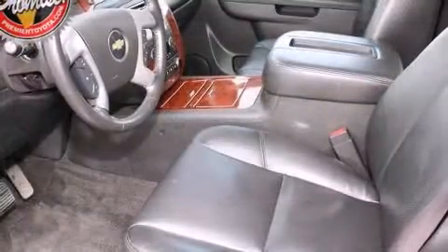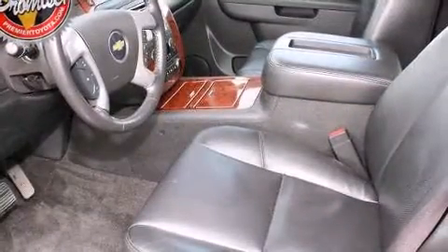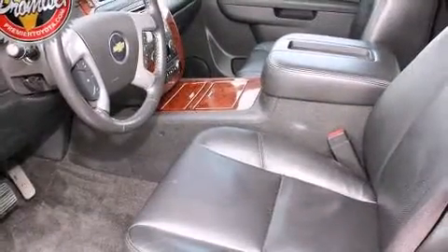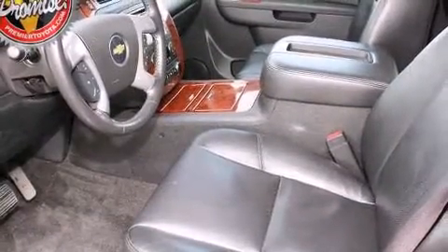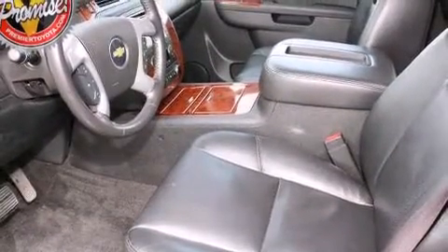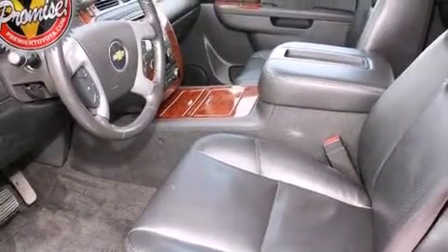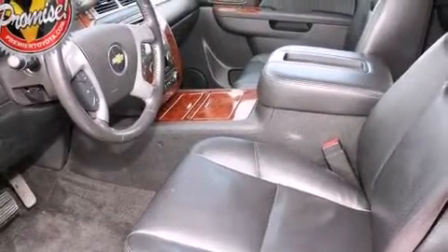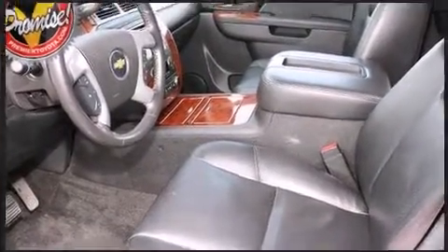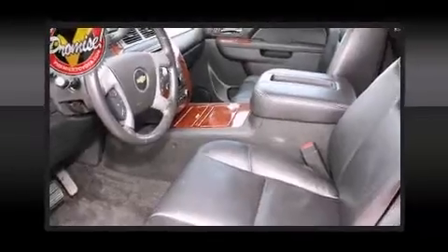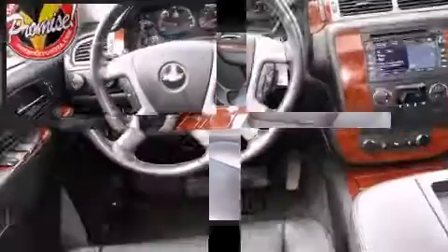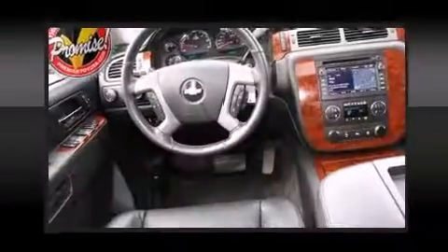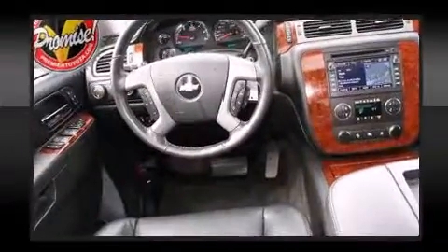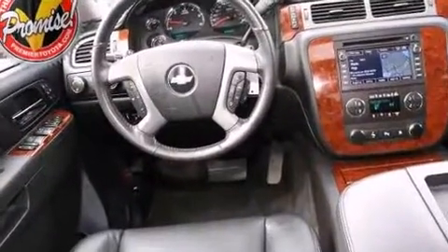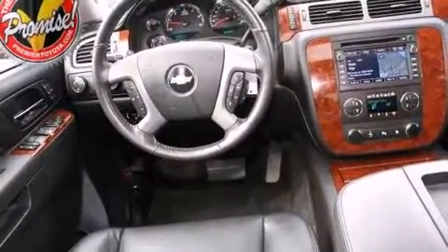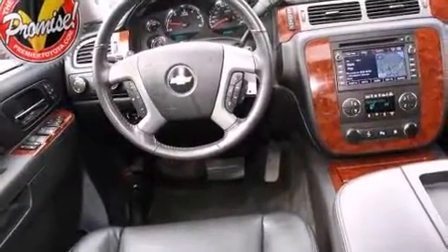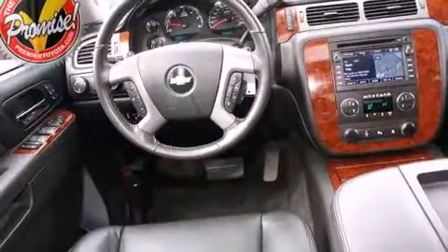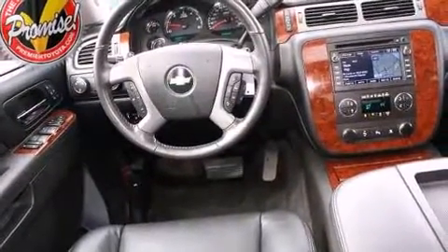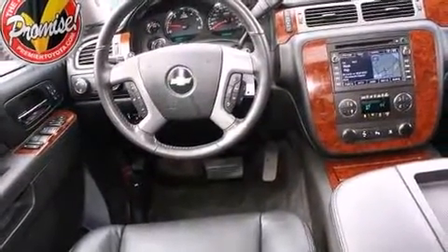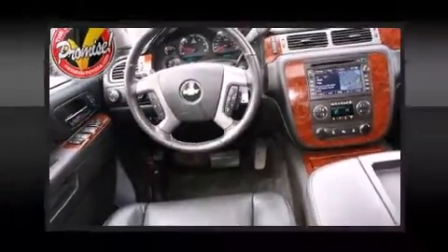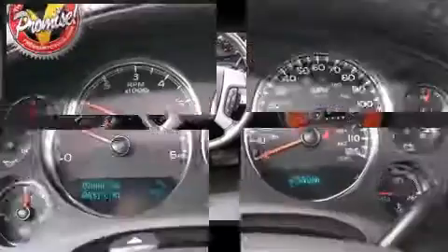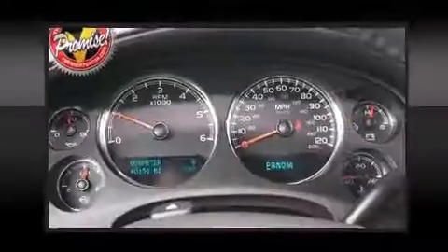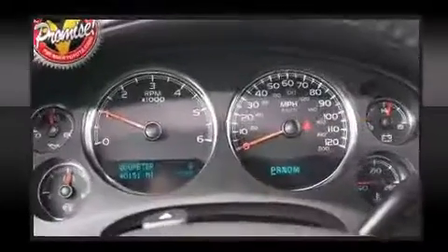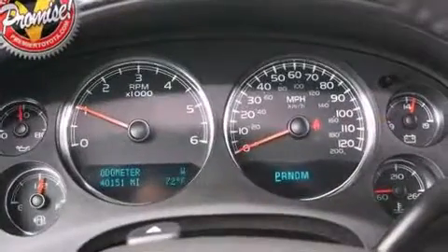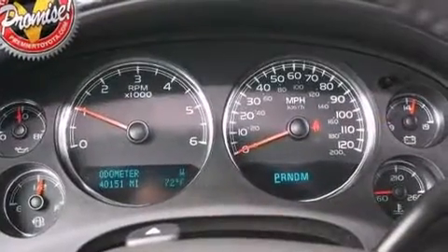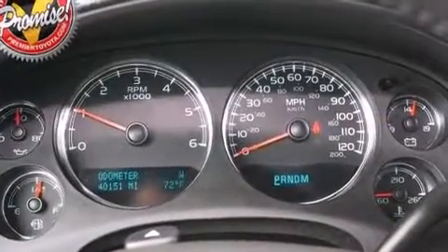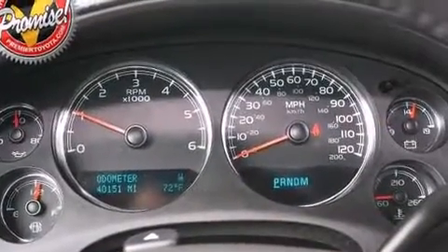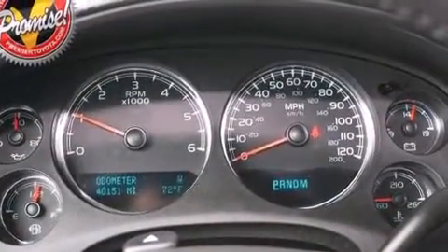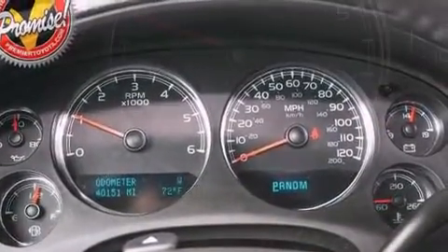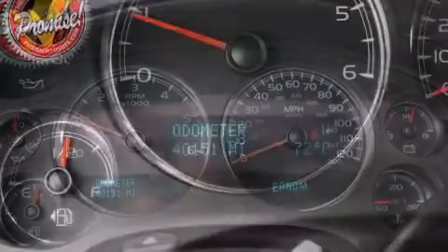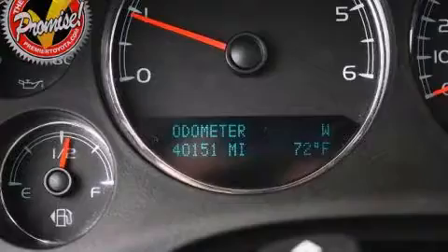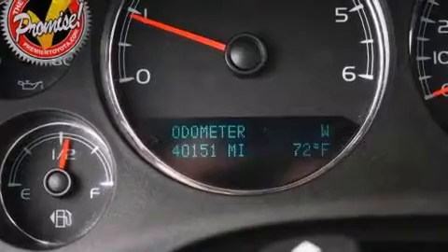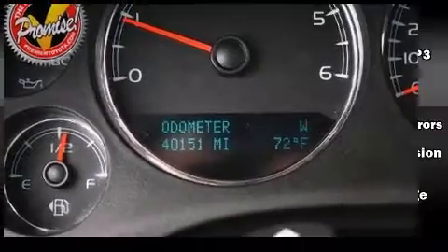Backseat passengers will appreciate the rear audio controls, allowing them to make easy adjustments to the stereo system. Premium sound drives 8 speakers, providing you and your passengers a sensational audio experience.